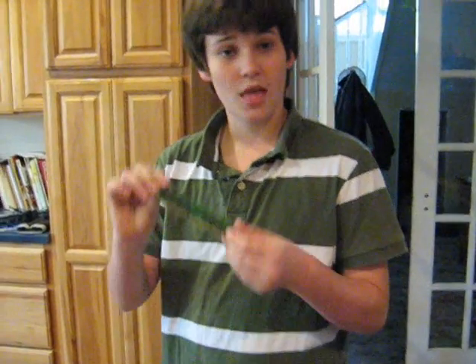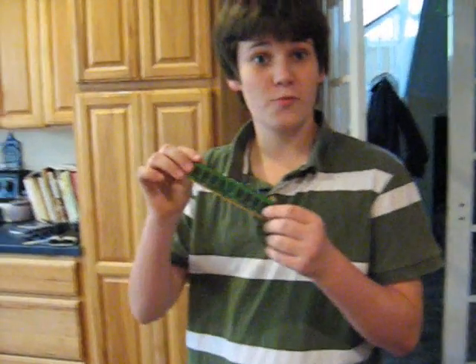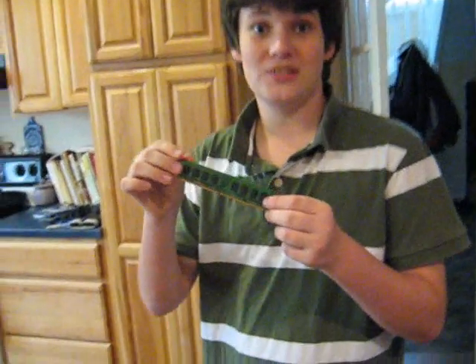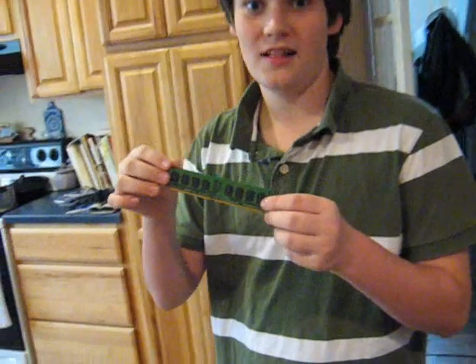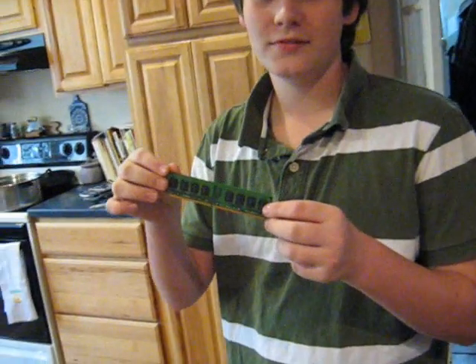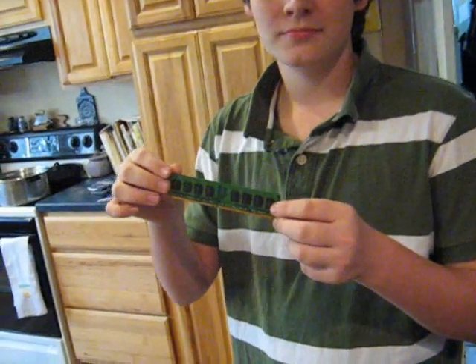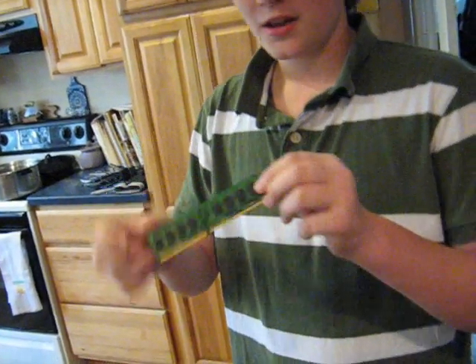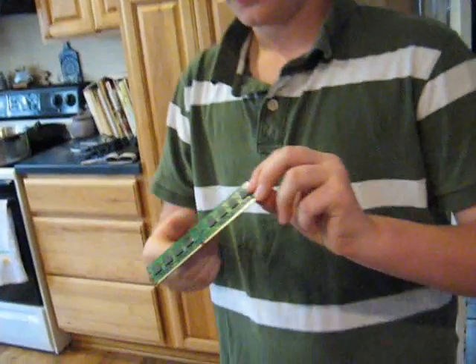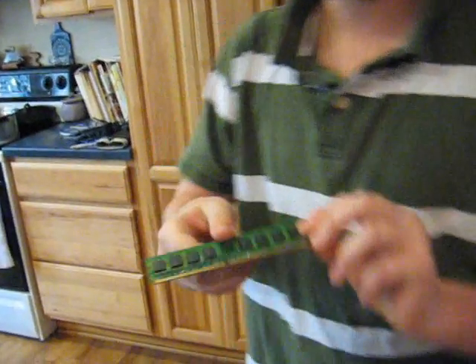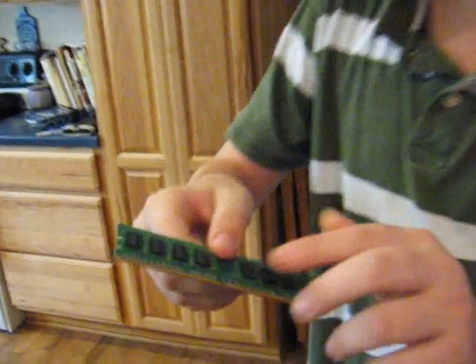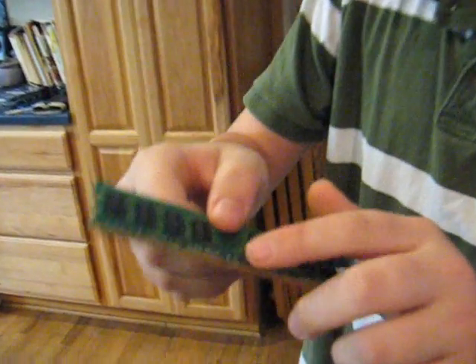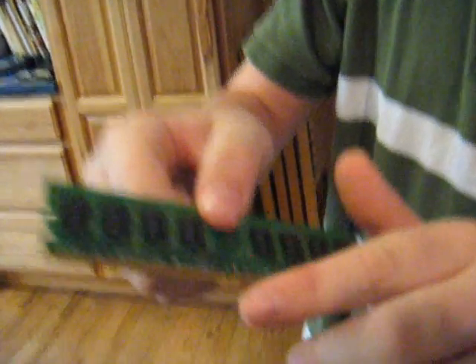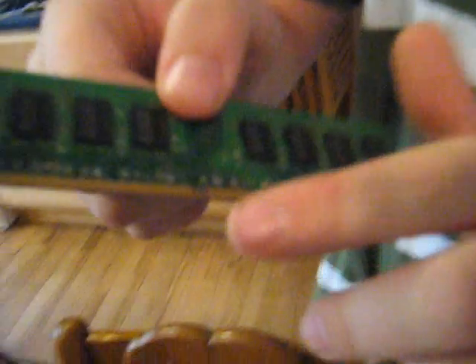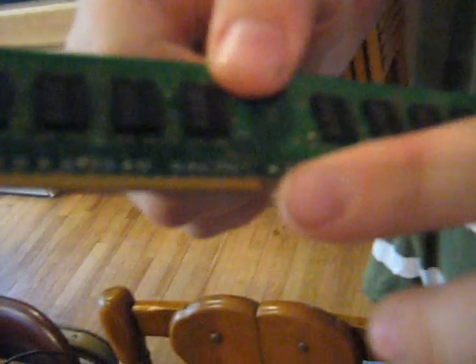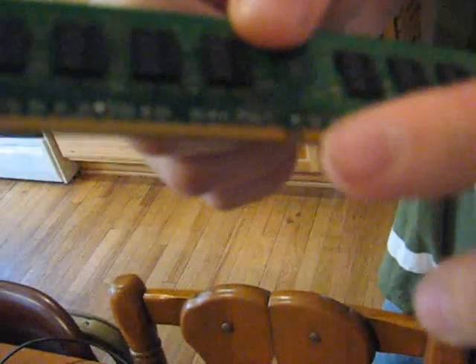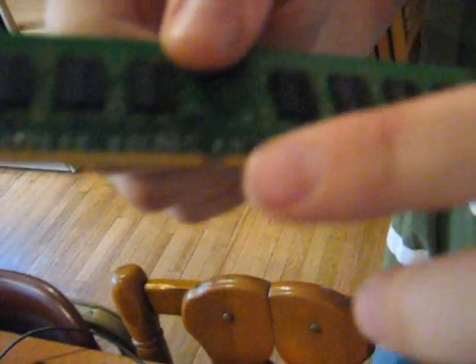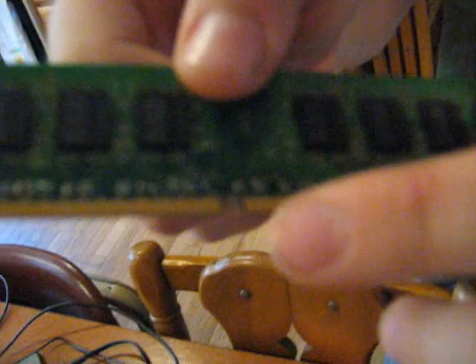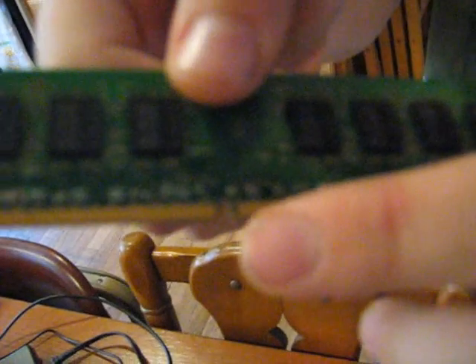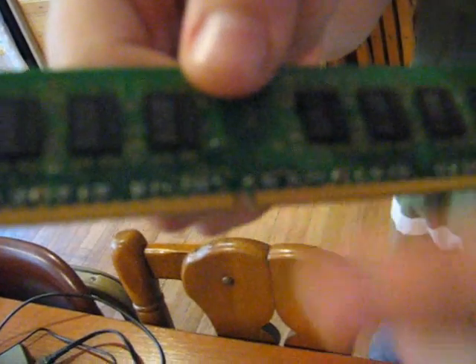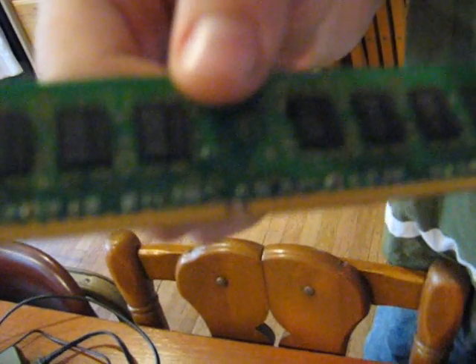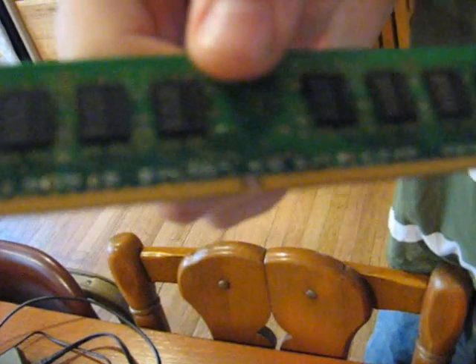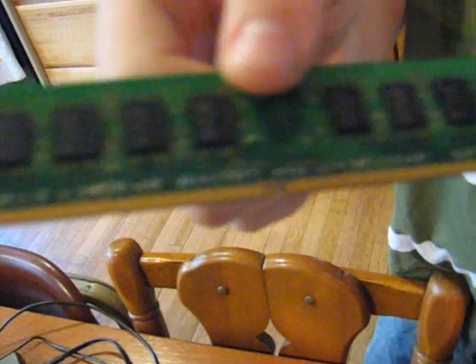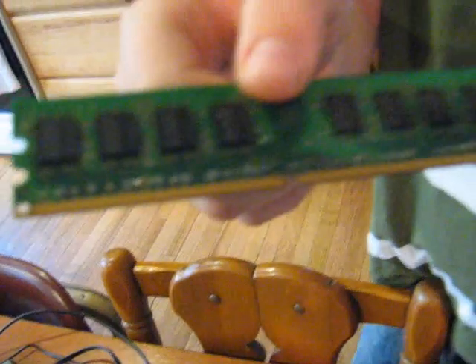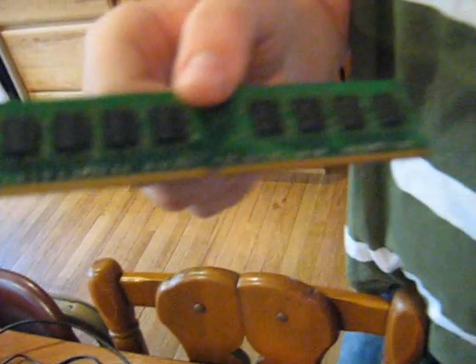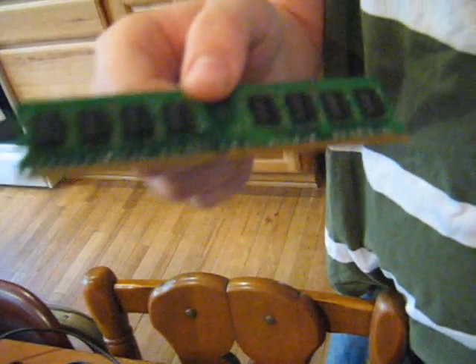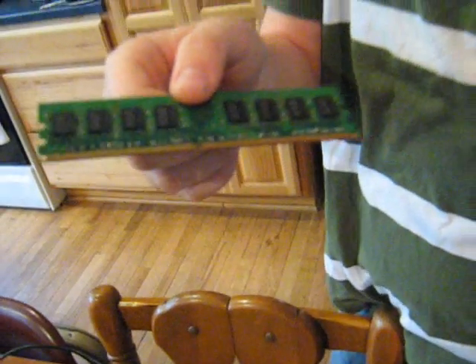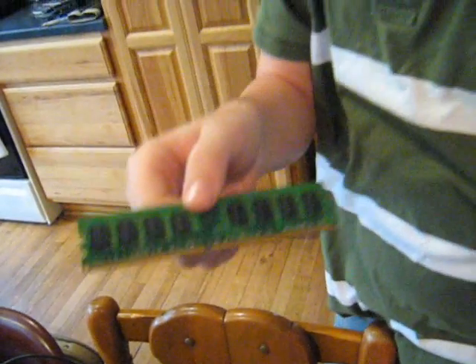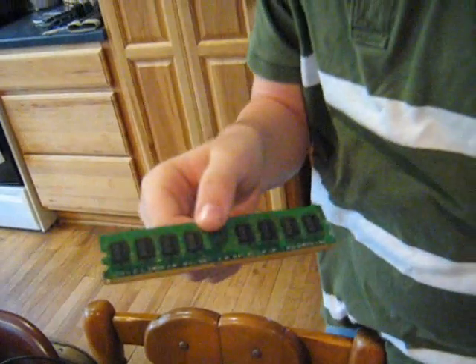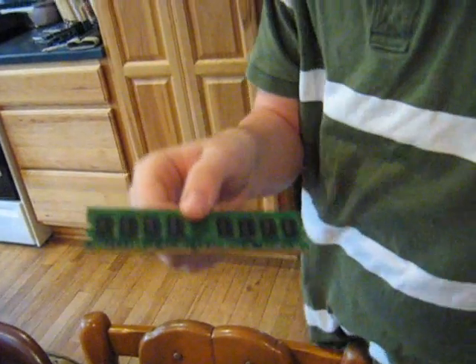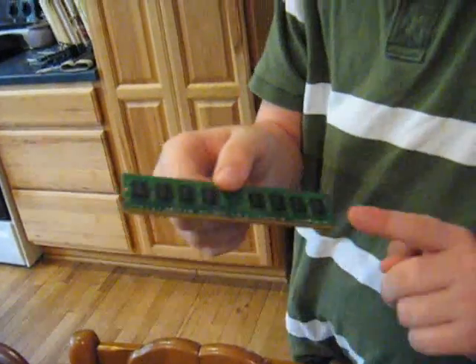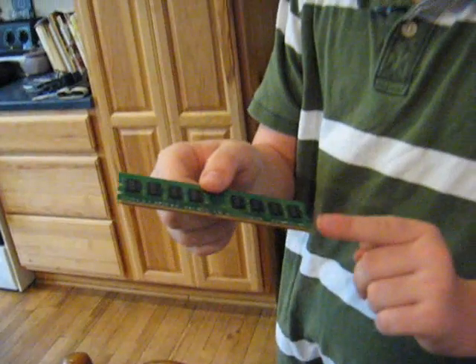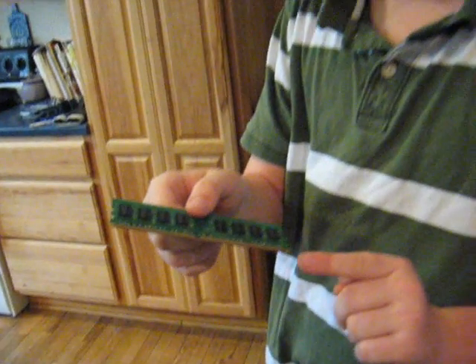And now for the most important part — the RAM itself. Notice, you see right here? That groove fits perfectly into a tongue that sits right on the circuit board where this RAM is supposed to go.